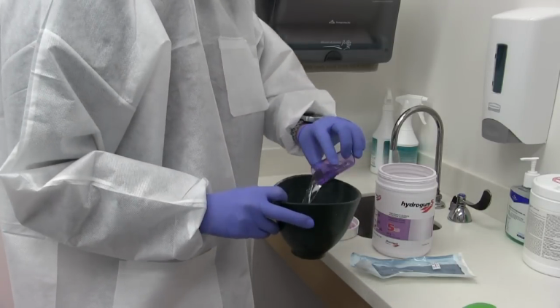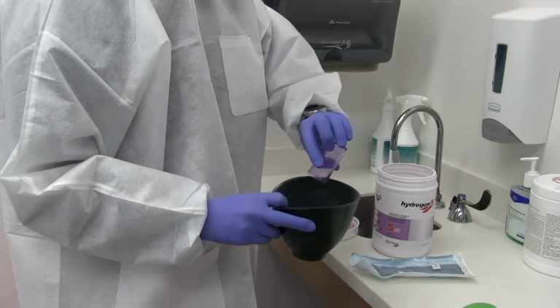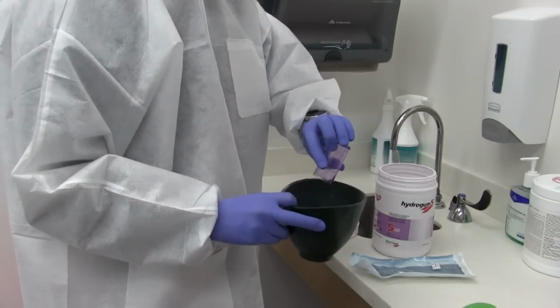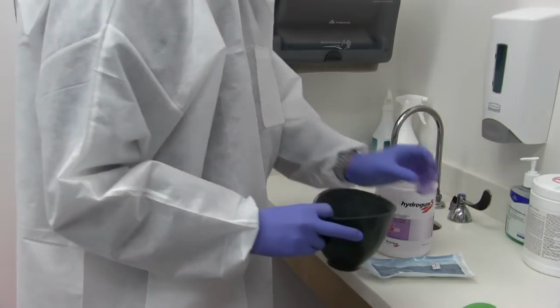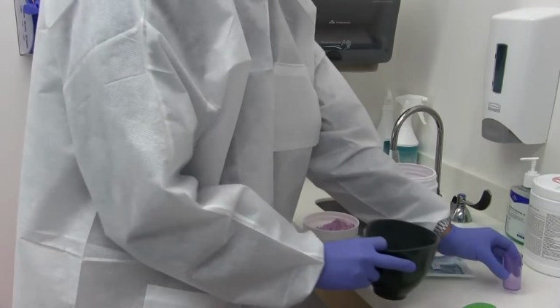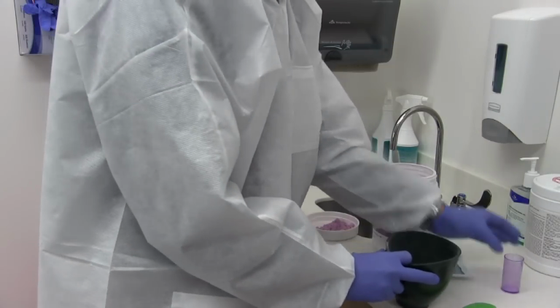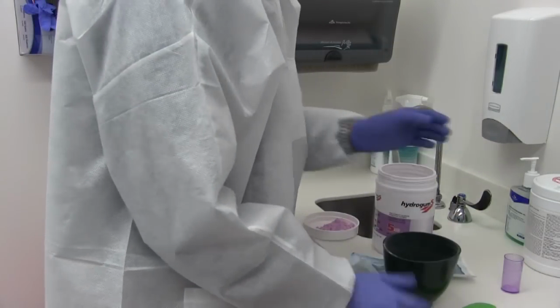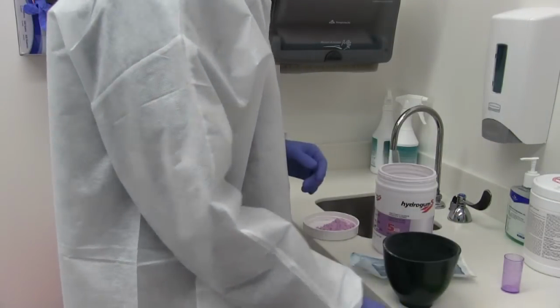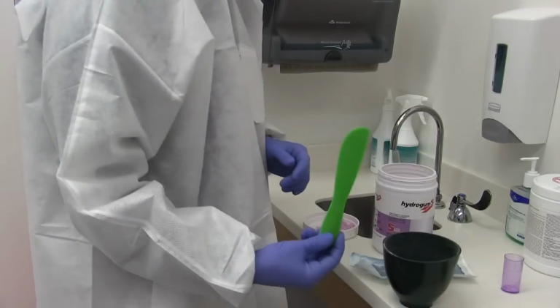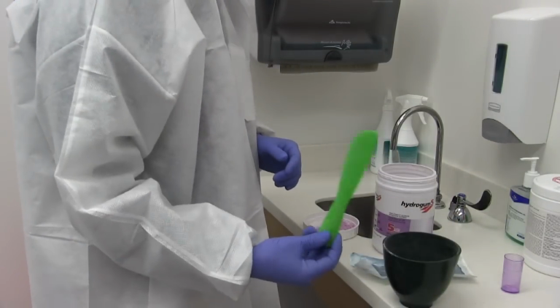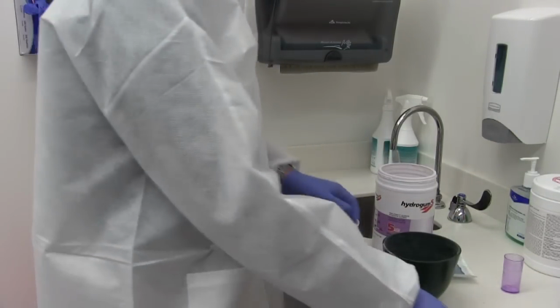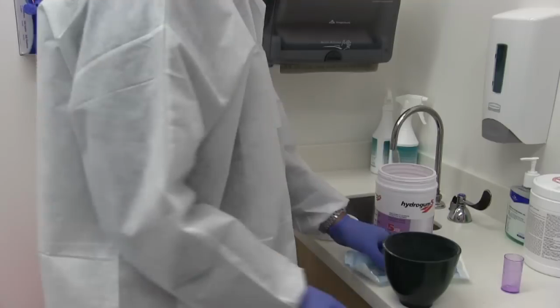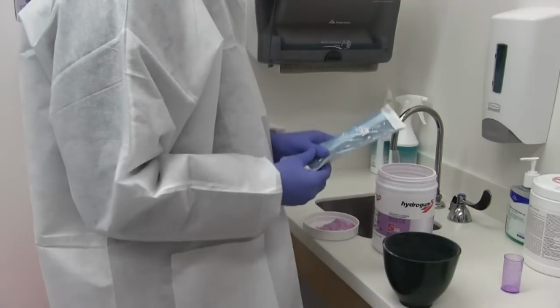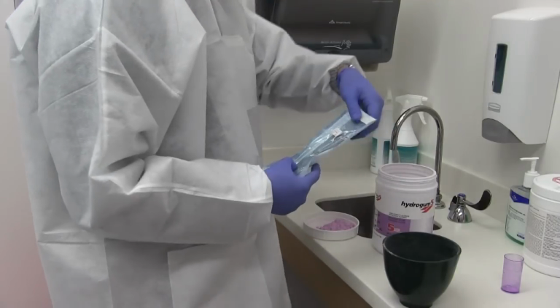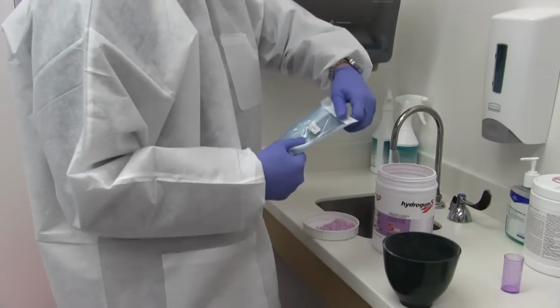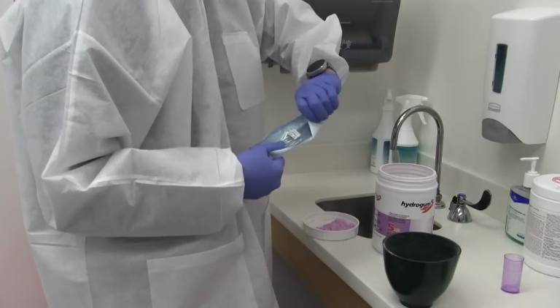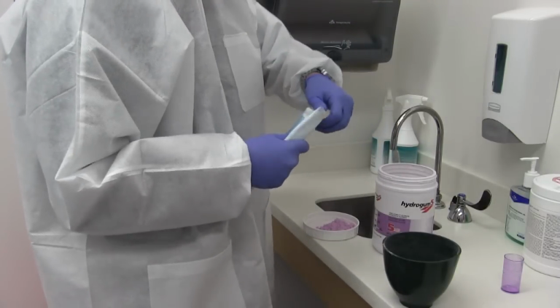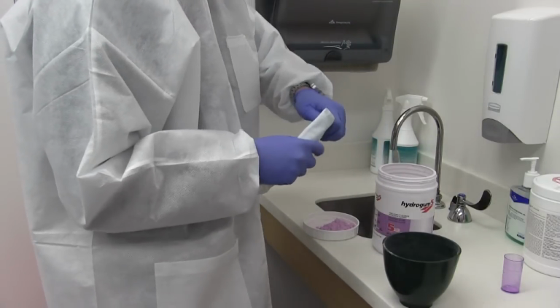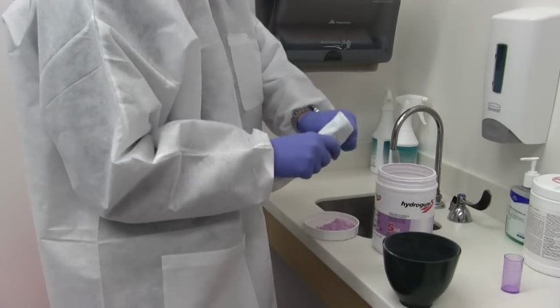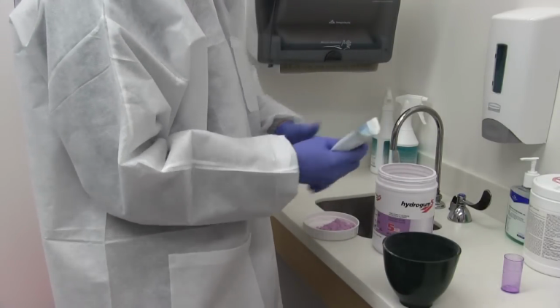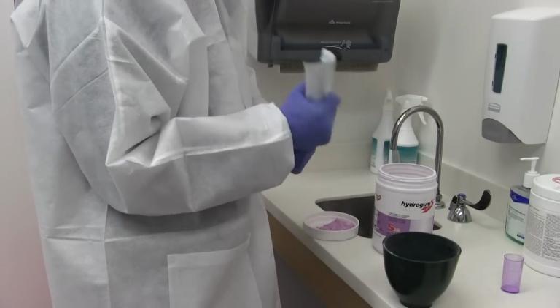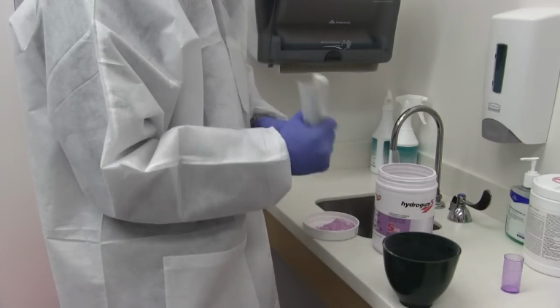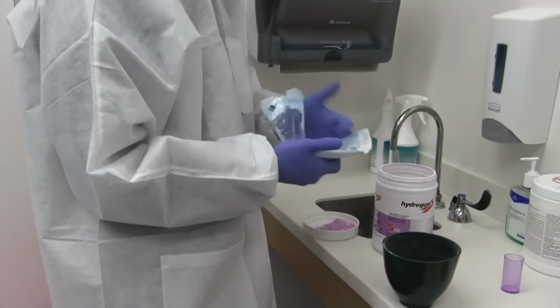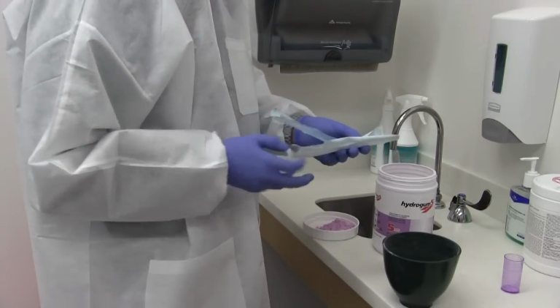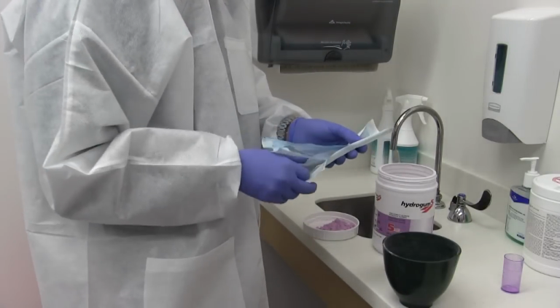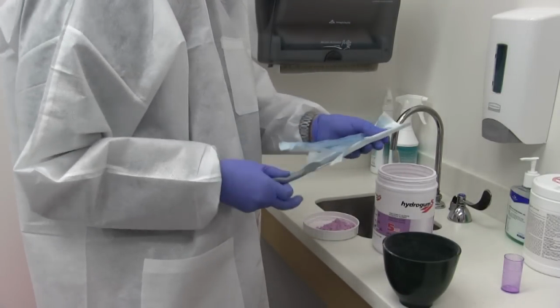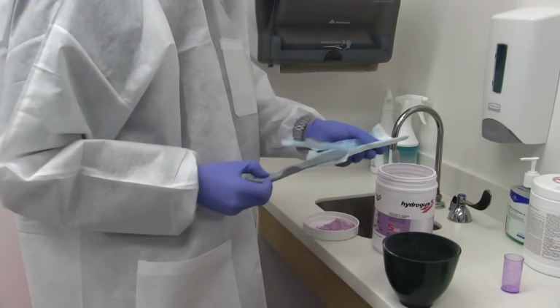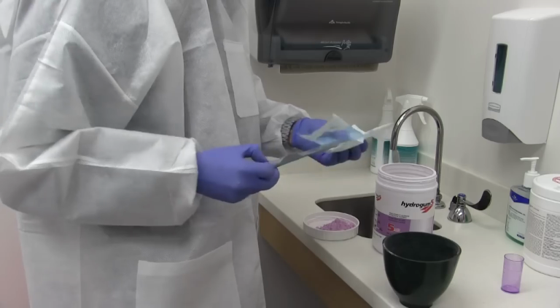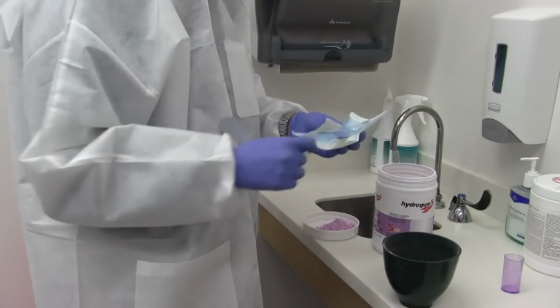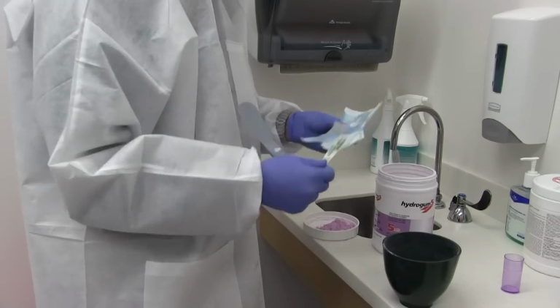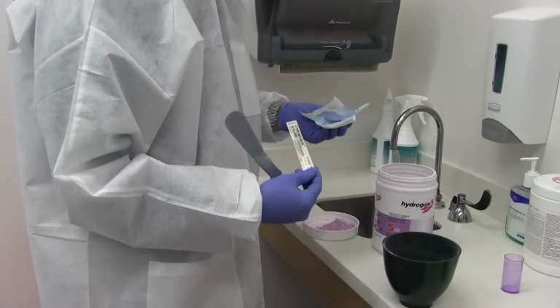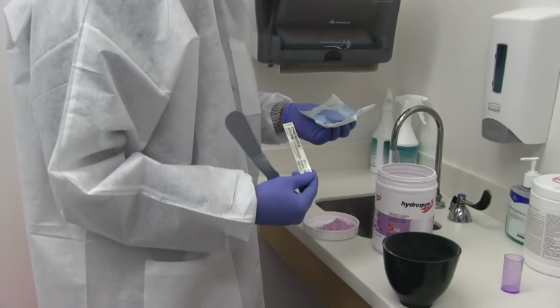Putting water in first — this can be deionized or distilled water — based on the manufacturer's recommendations. The green spatula I just showed you is flat on one end. This one I'm opening up now has a rounded edge on both sides, which makes it easier to triturate.